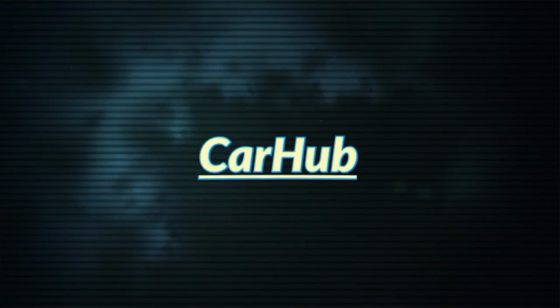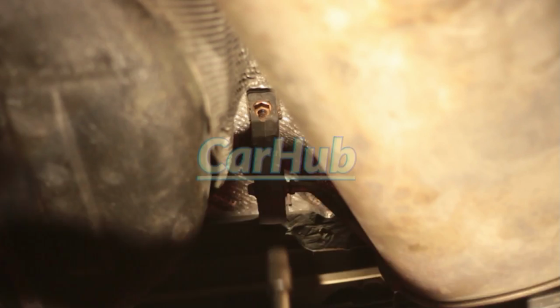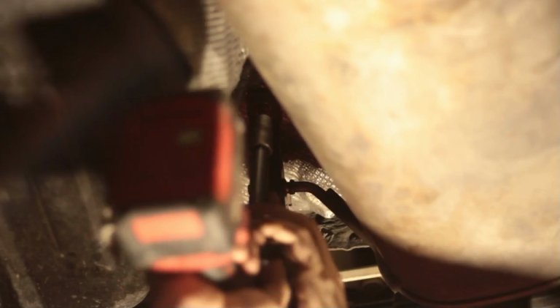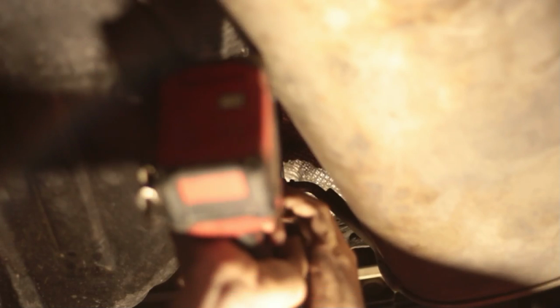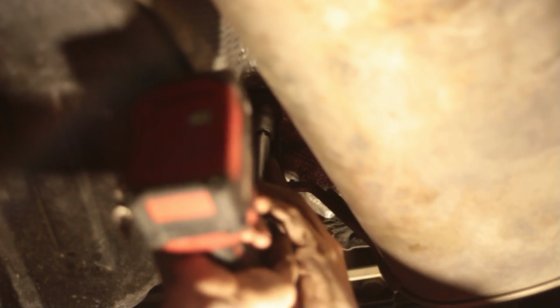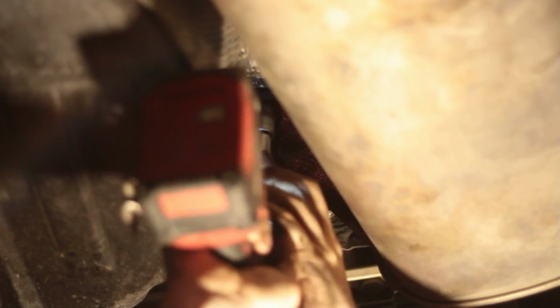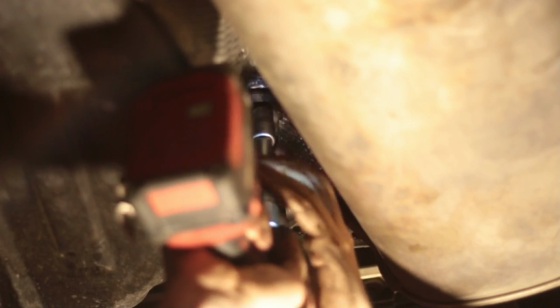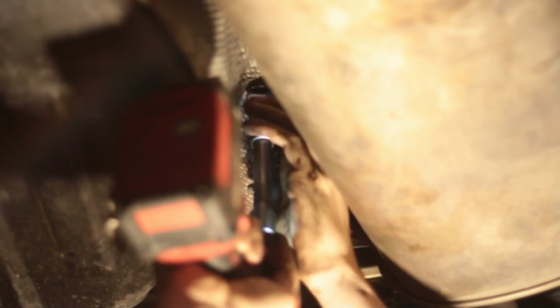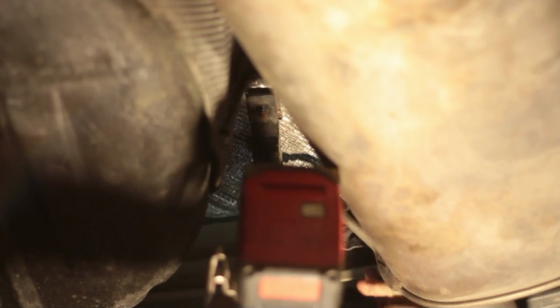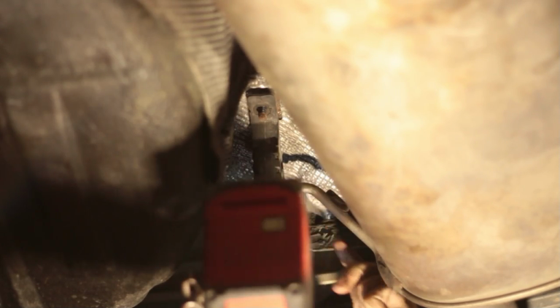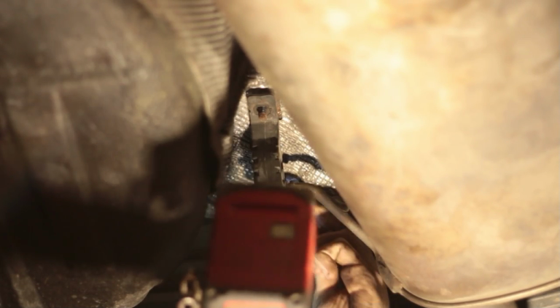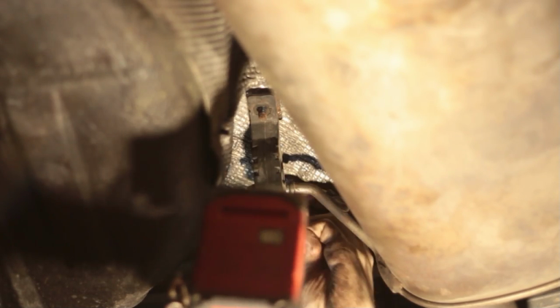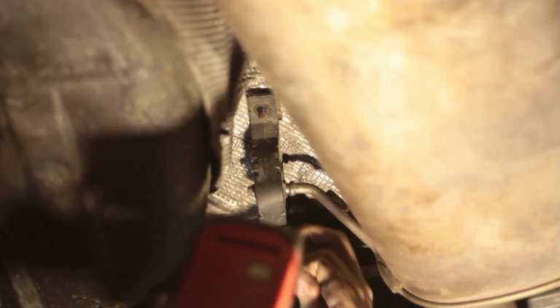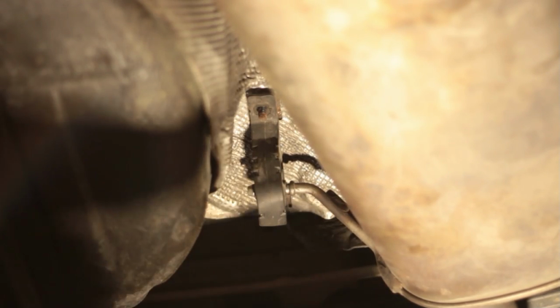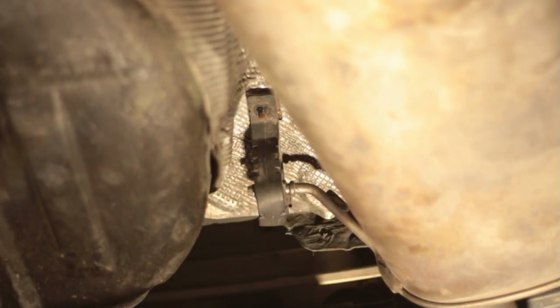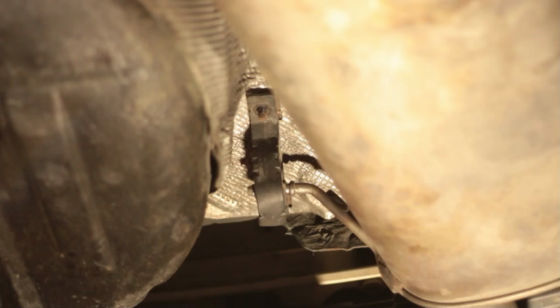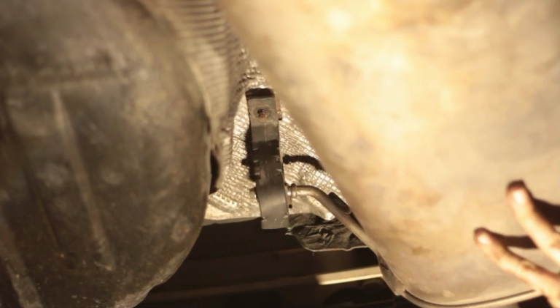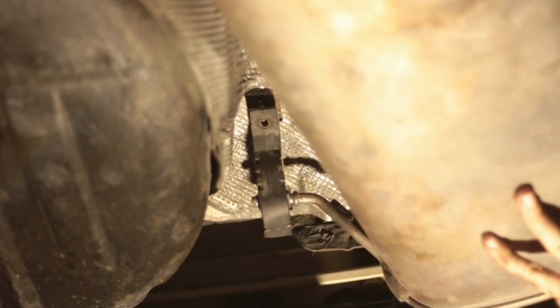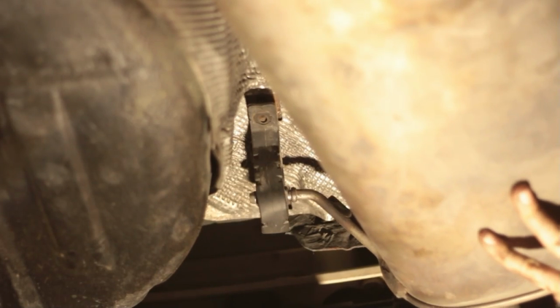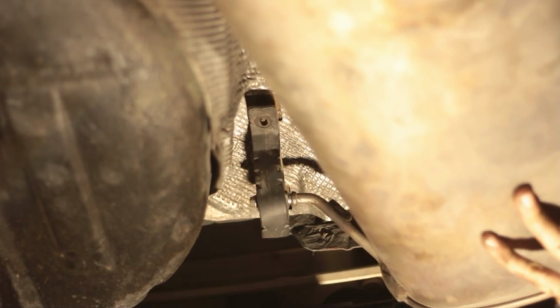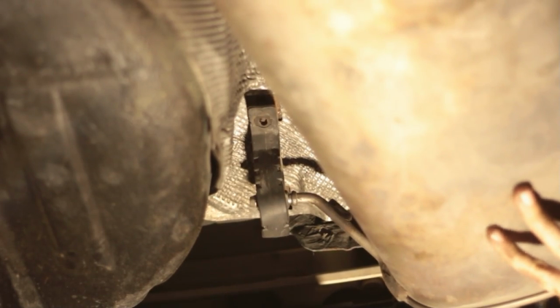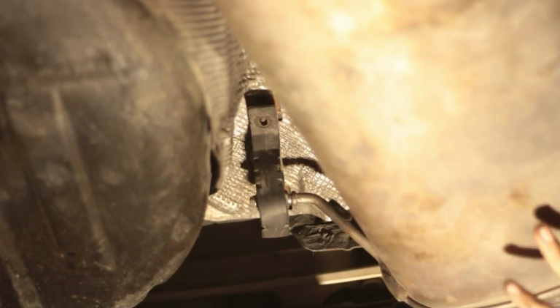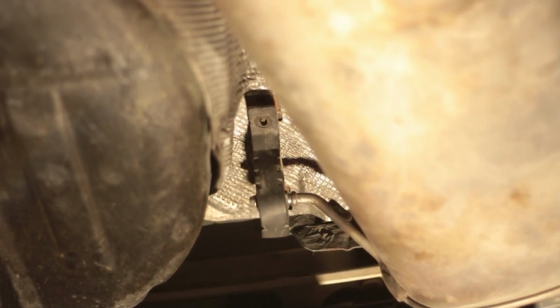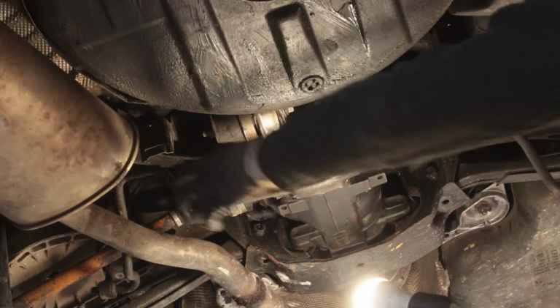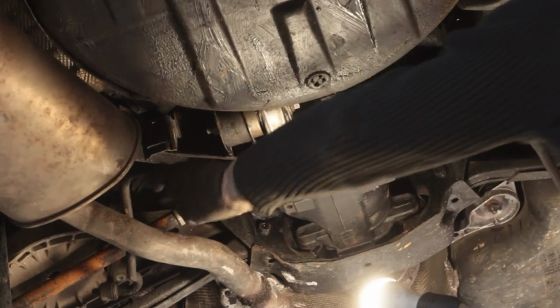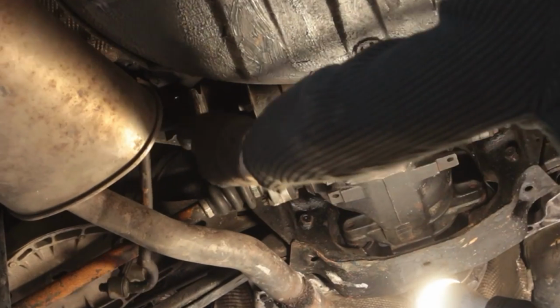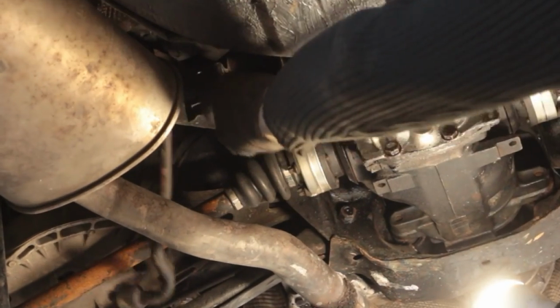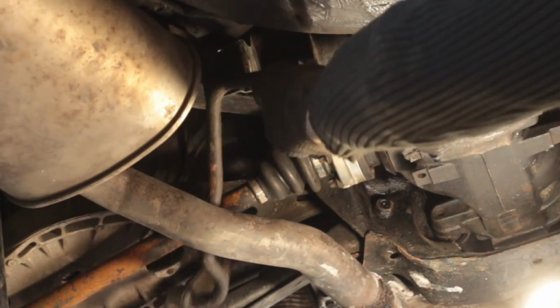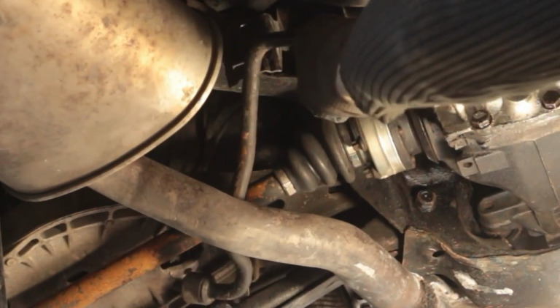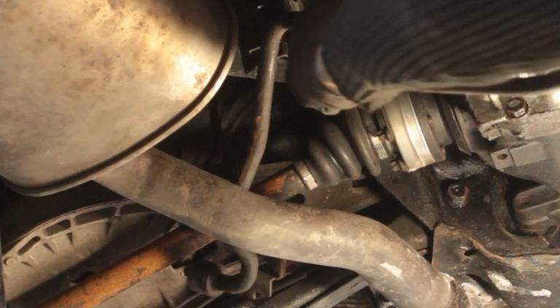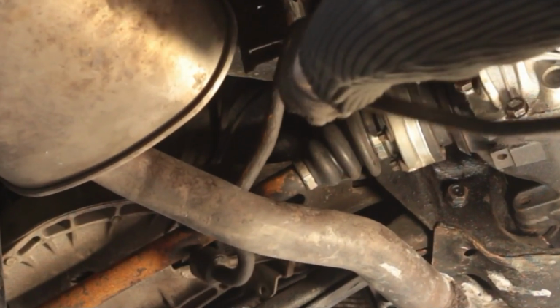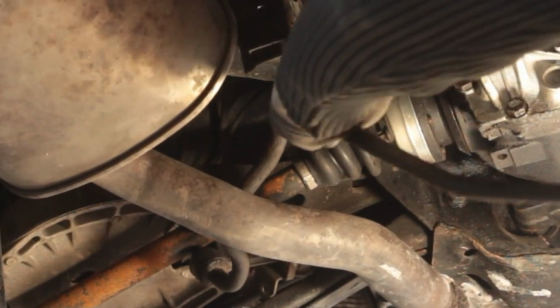Step 1. Unbolt the two nuts from the exhaust hanger. You don't need to undo the other muffler hanger — just slide the bracket out of the rubber. This gives us a little wiggle room to get the stabilizer bar out.